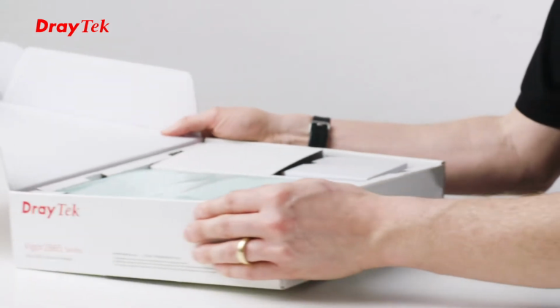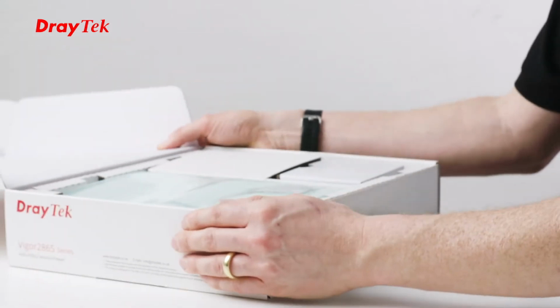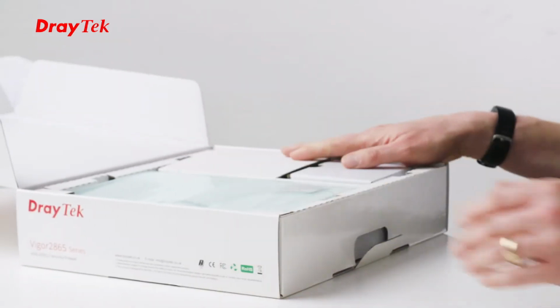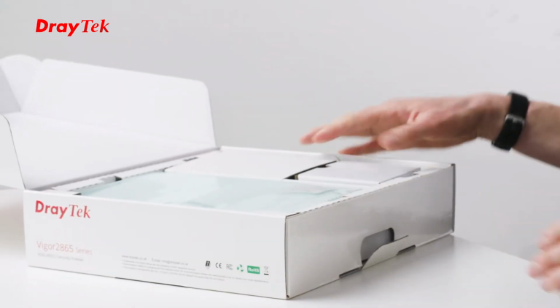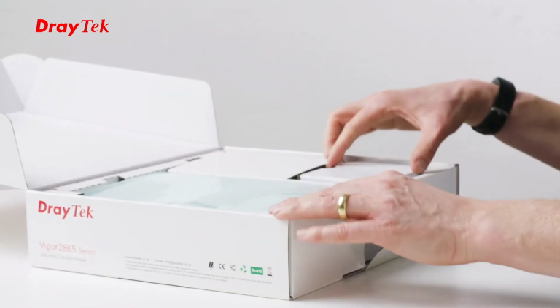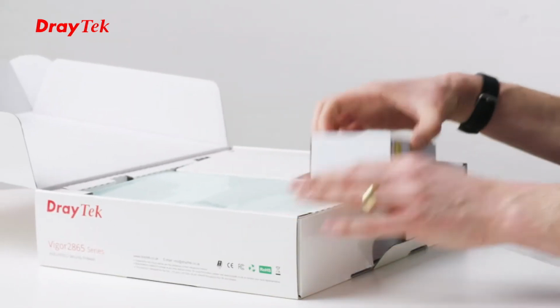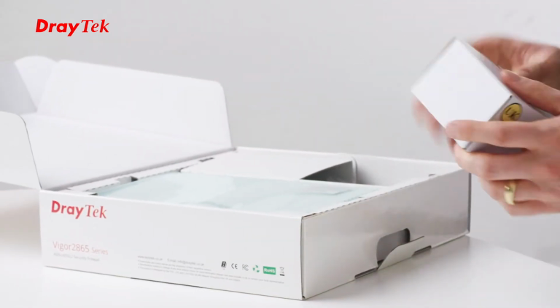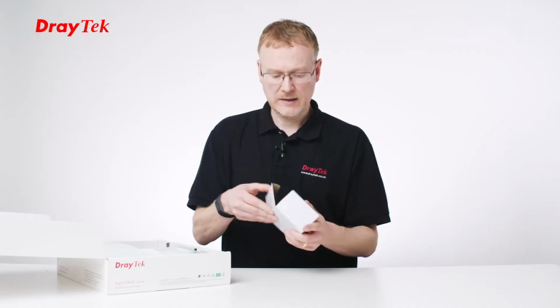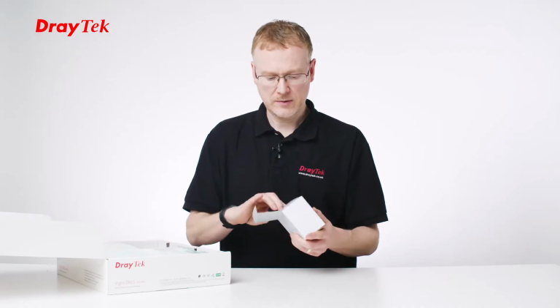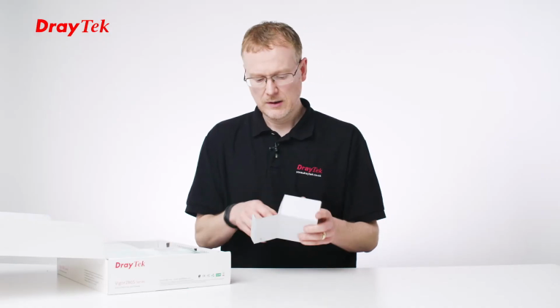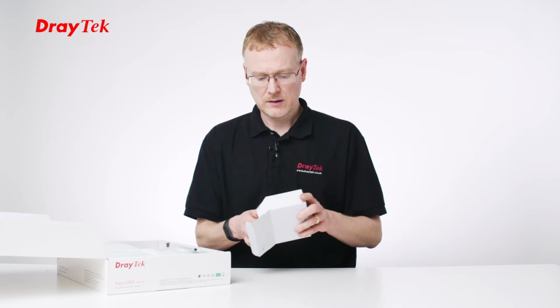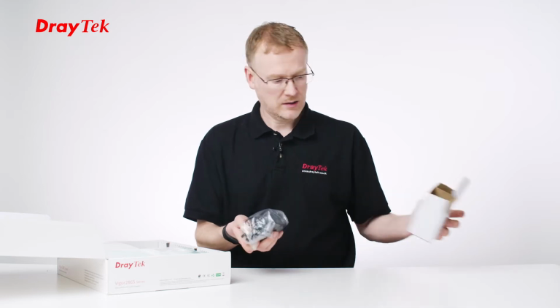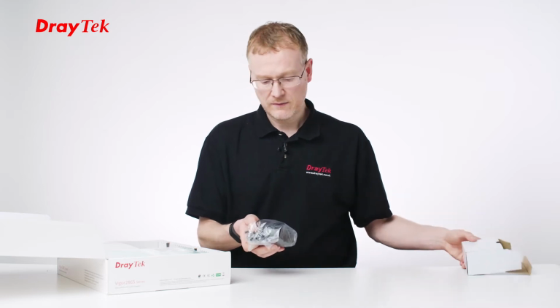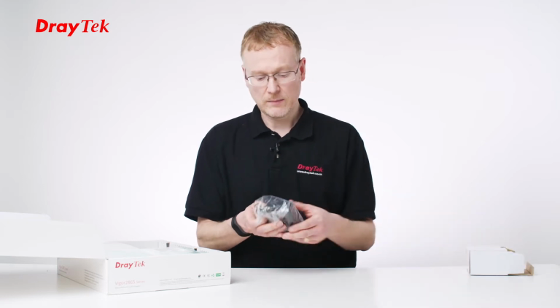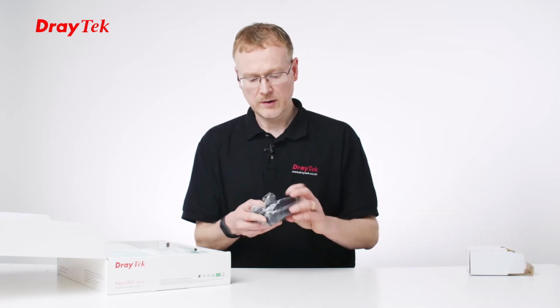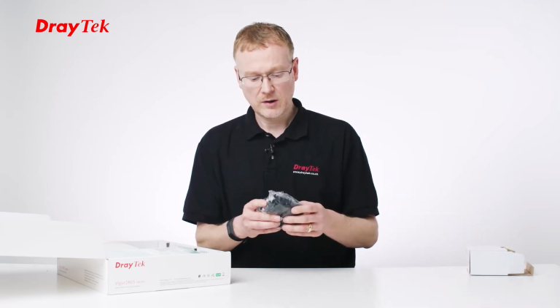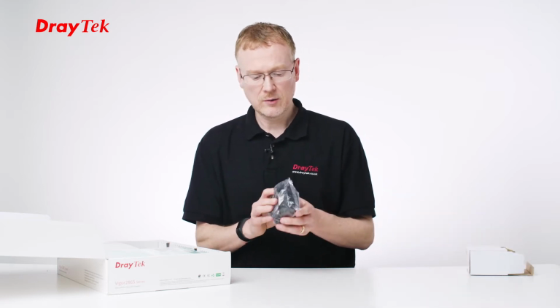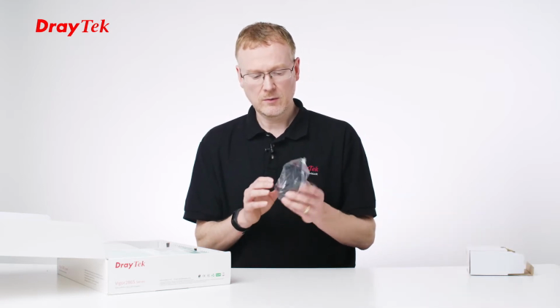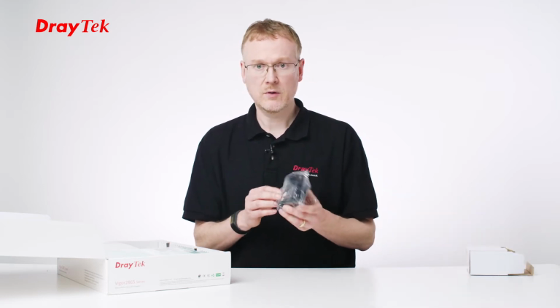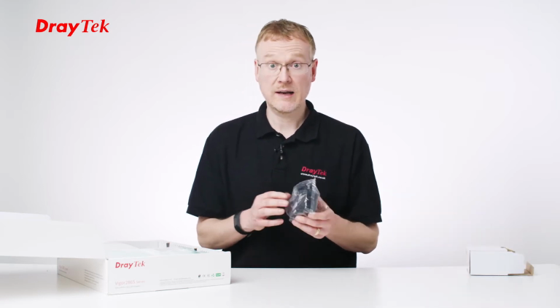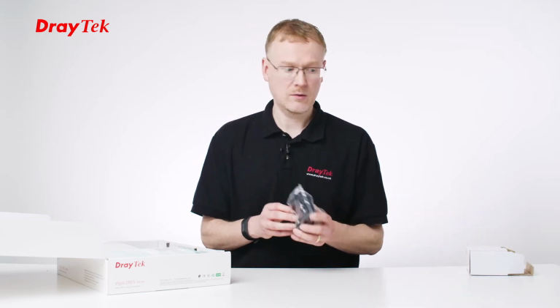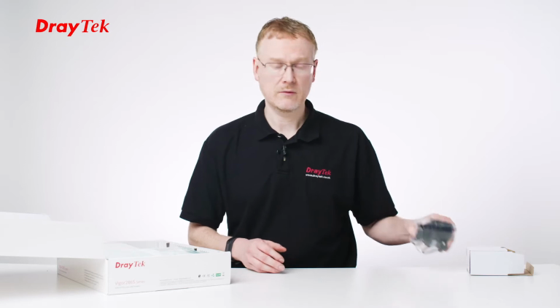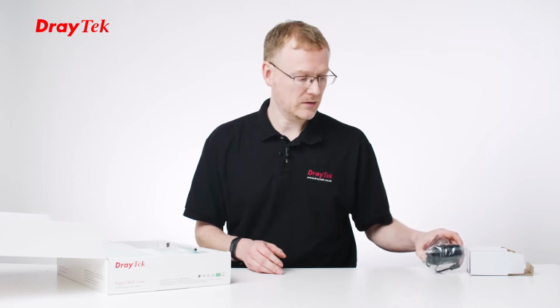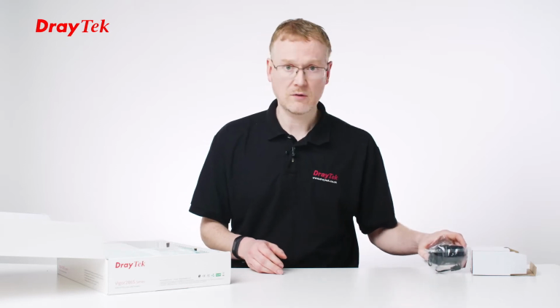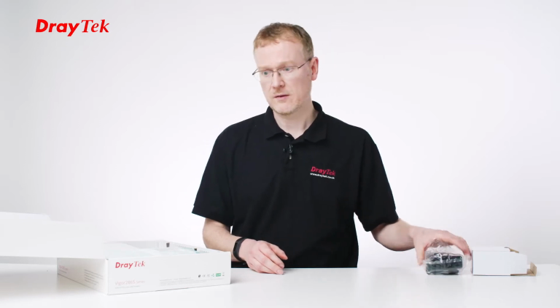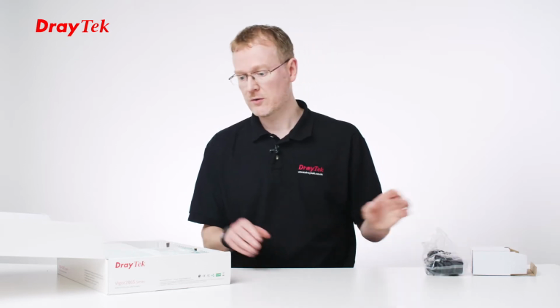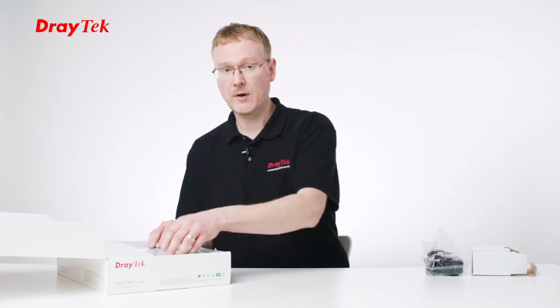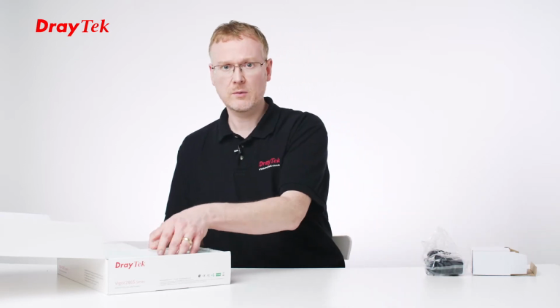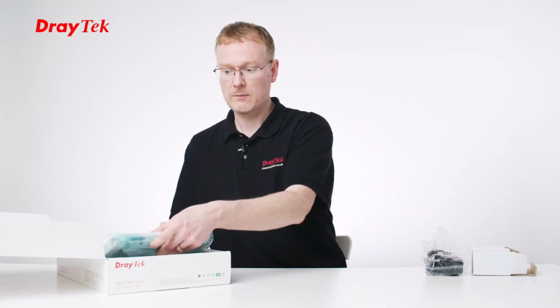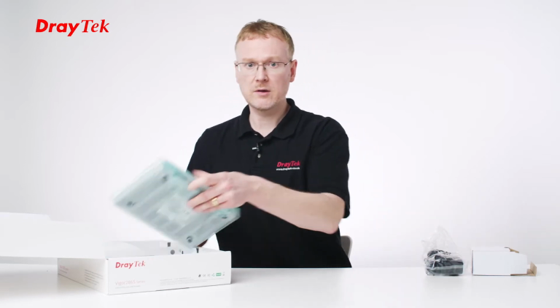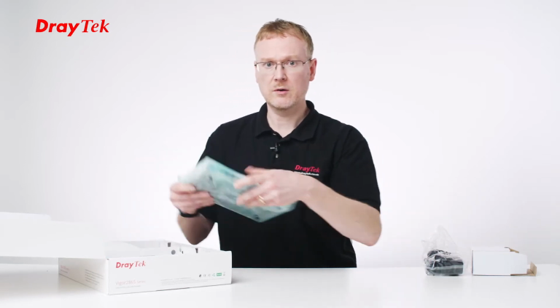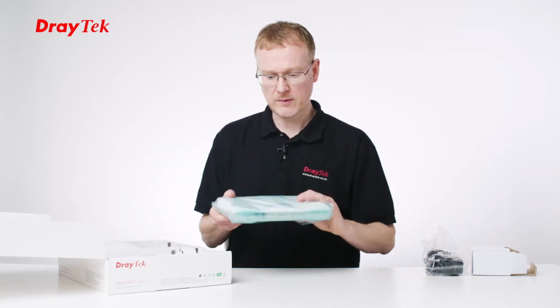There's lots of compartments. Let's first take a look at the power supply. It's a 30-watt power supply, so it's a little bit more powerful than the 2862 product that it replaced. So if you are replacing the product, just bear that in mind and make sure you use the new power supply.